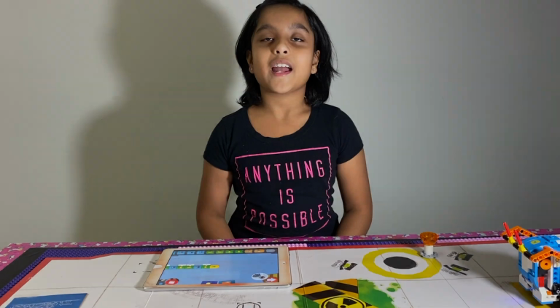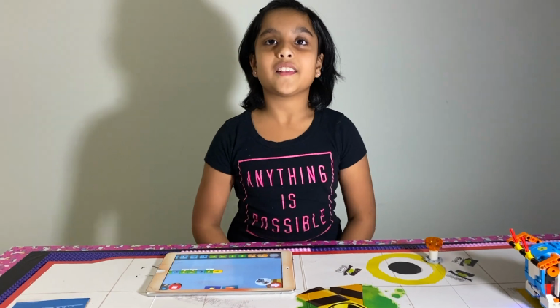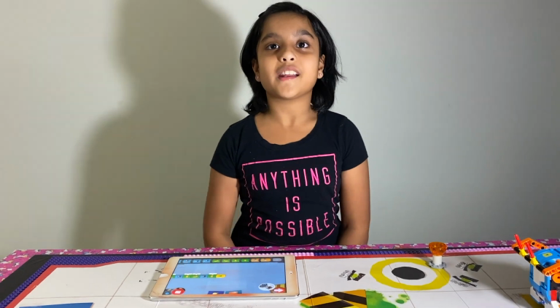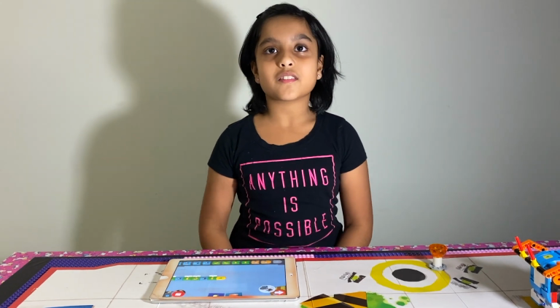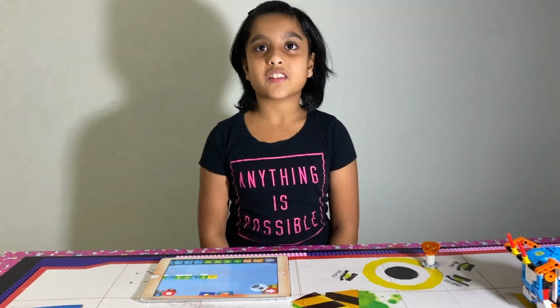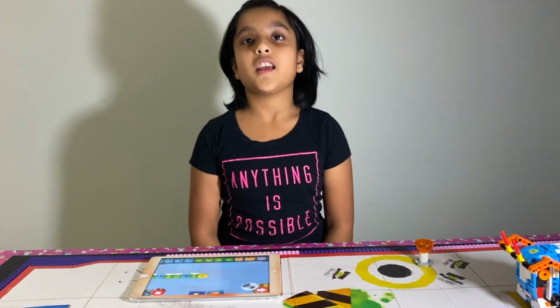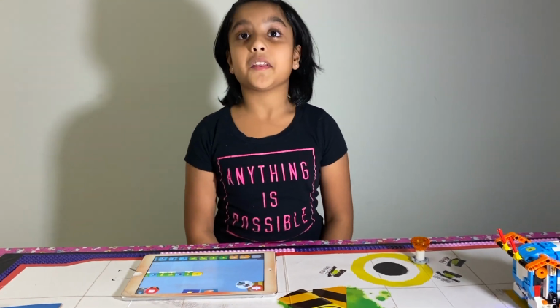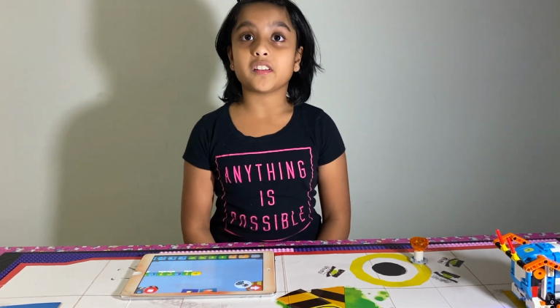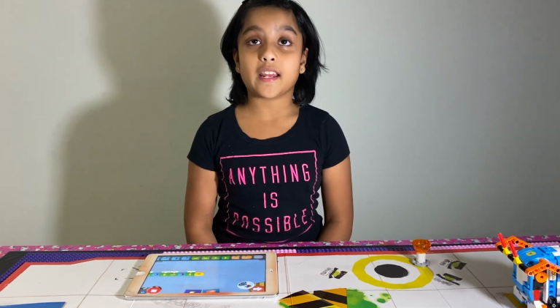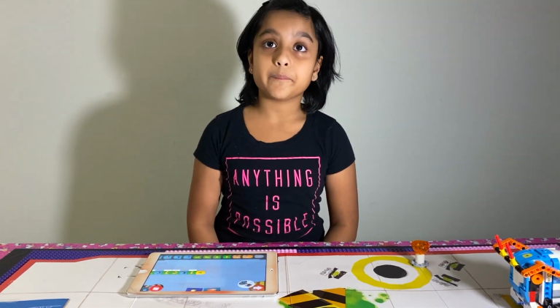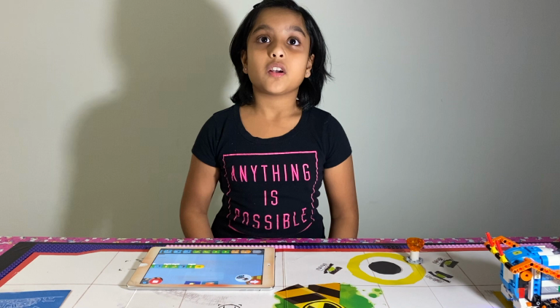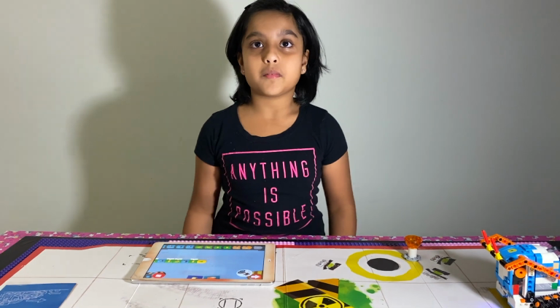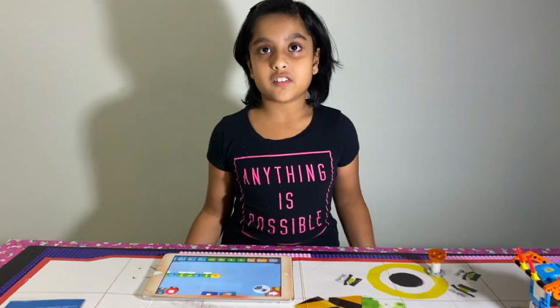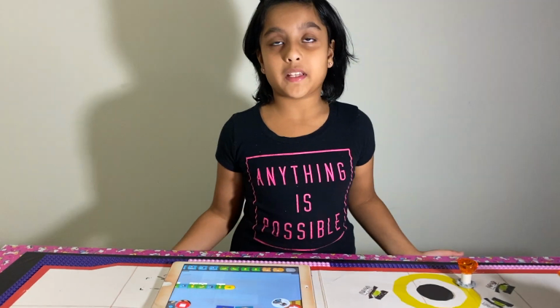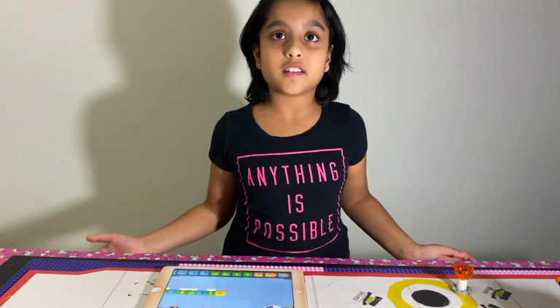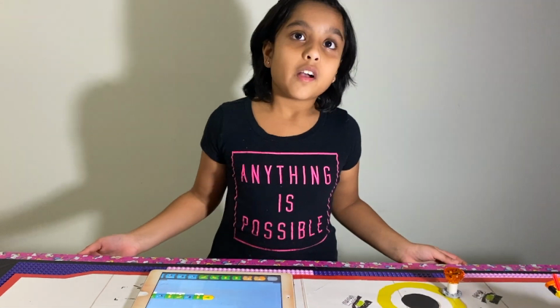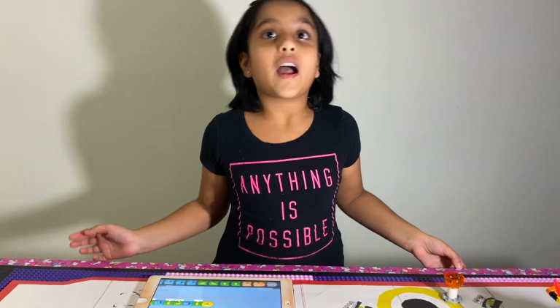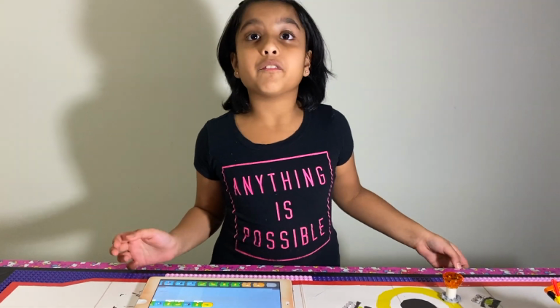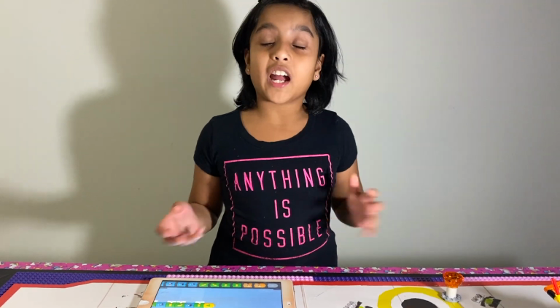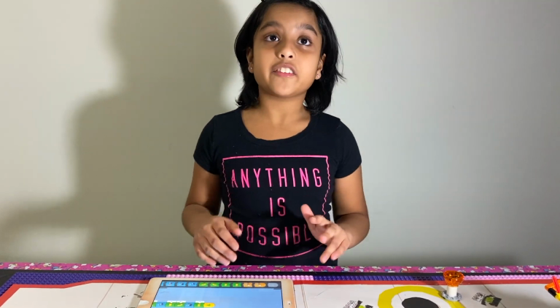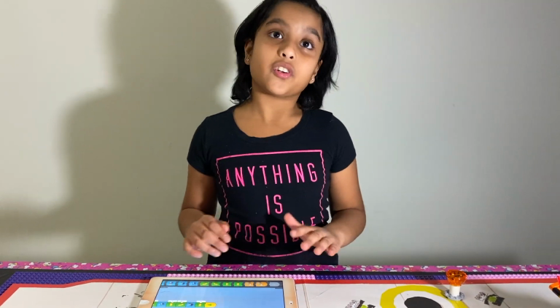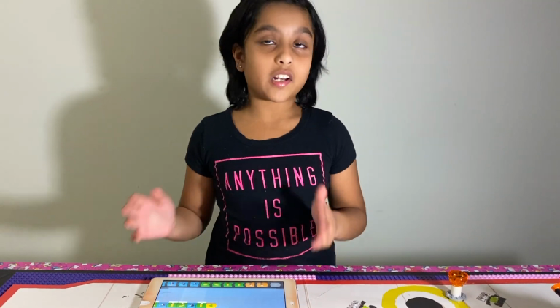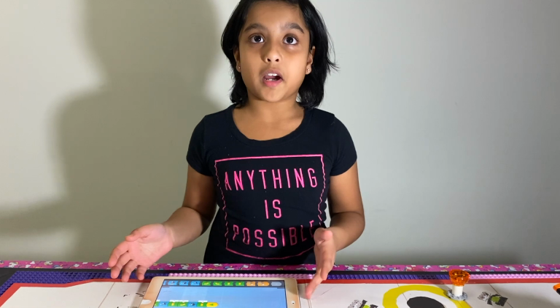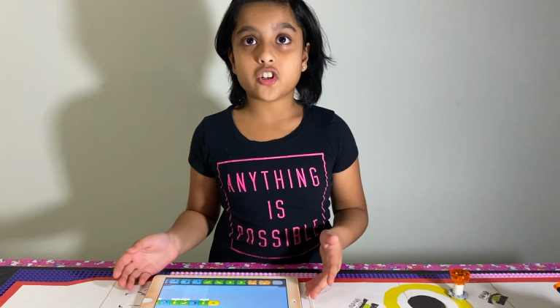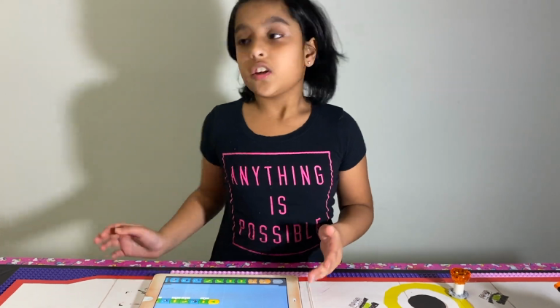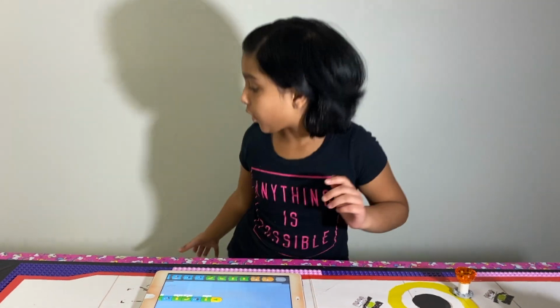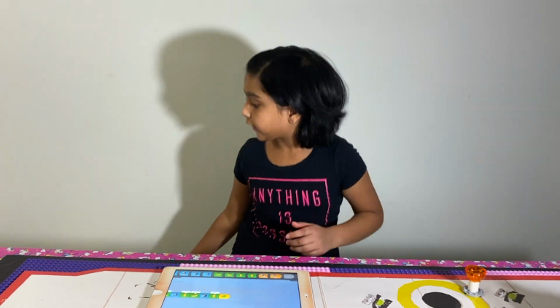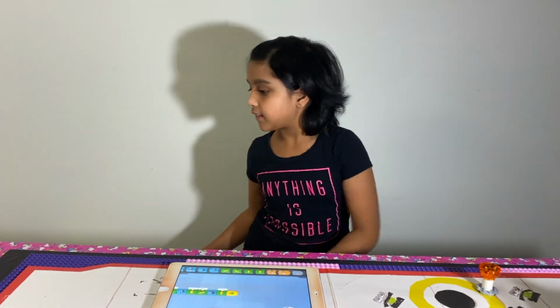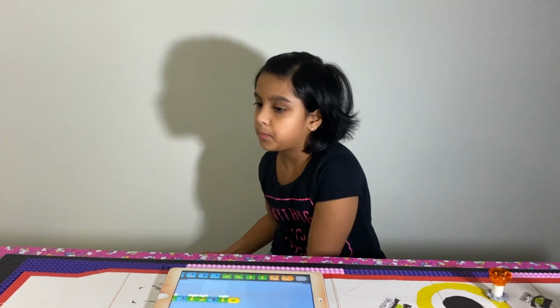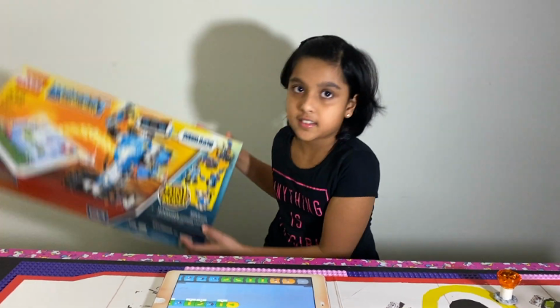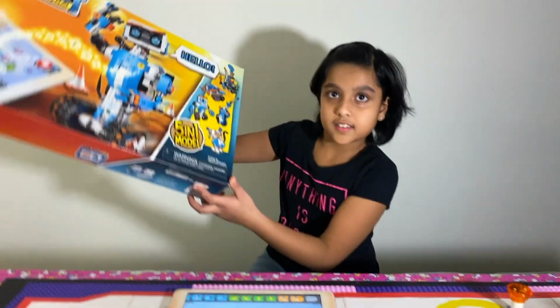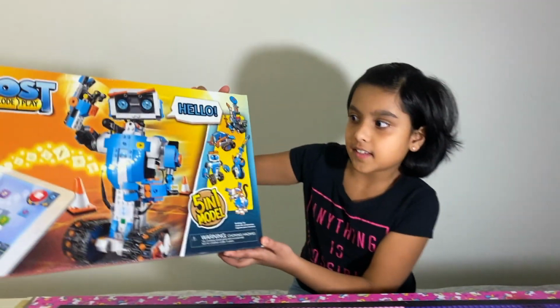Hi friends, my name is Eritri. I'm in third grade. Welcome to Eritri's Planet. I like Legos very much, so I got this from Santa Claus this year.